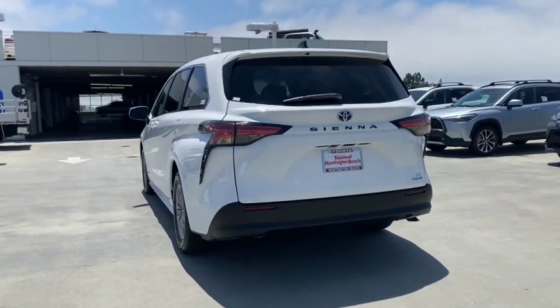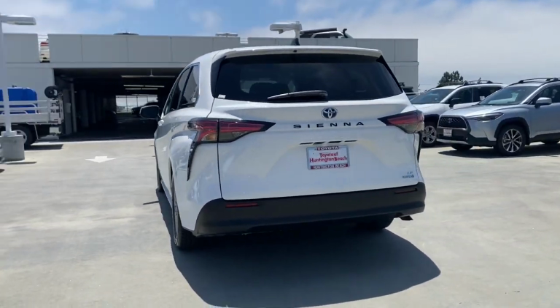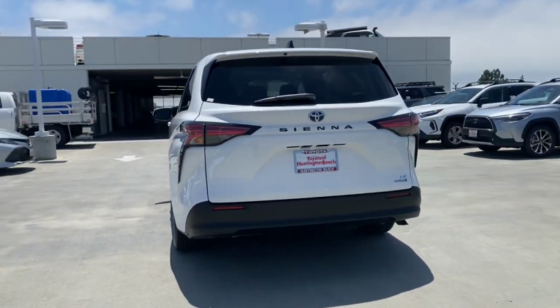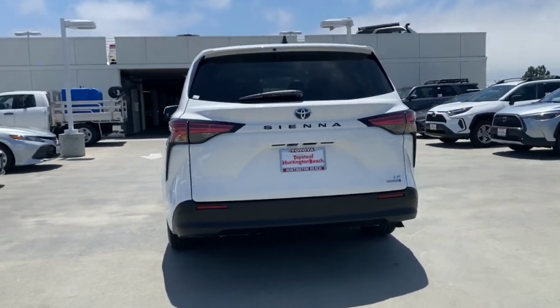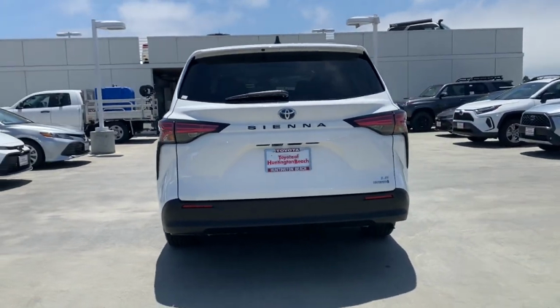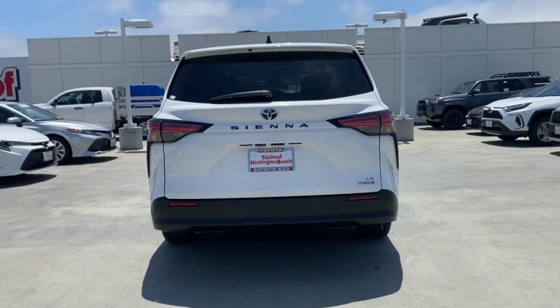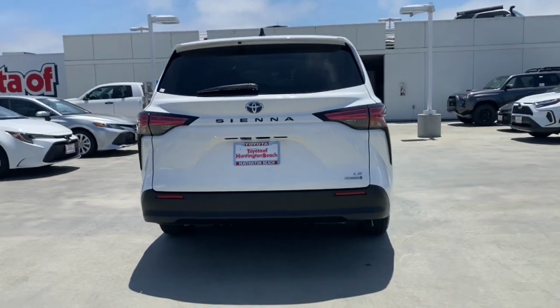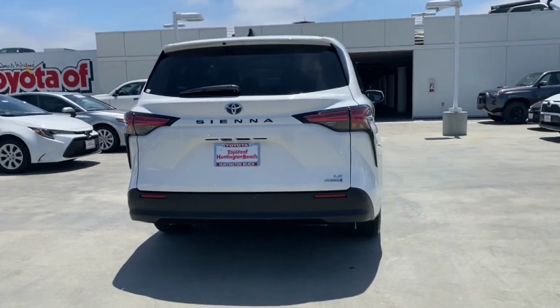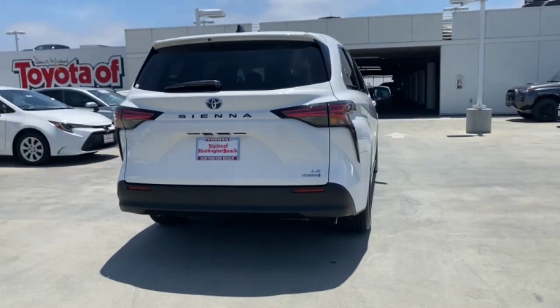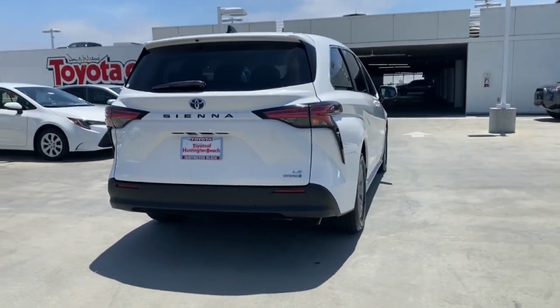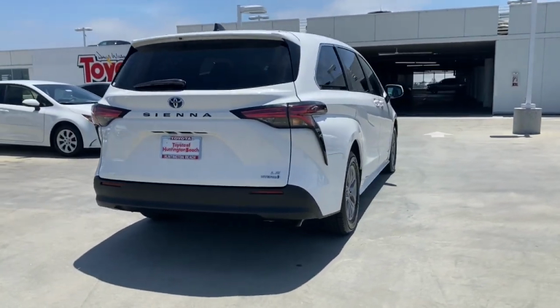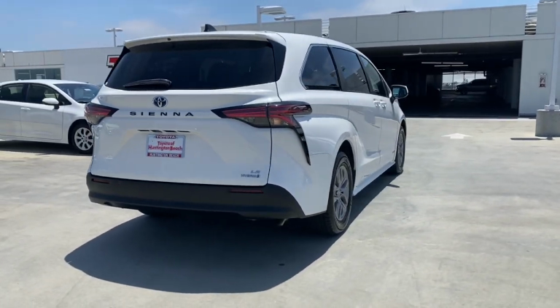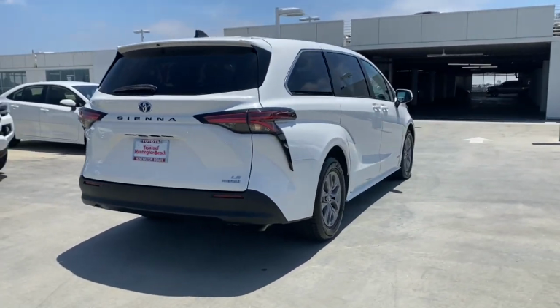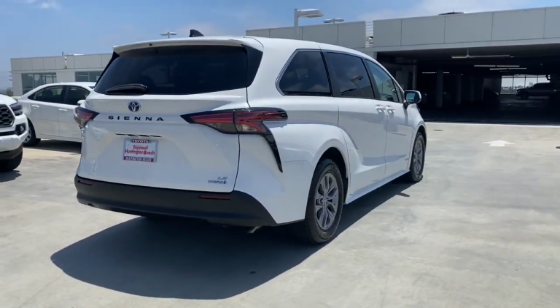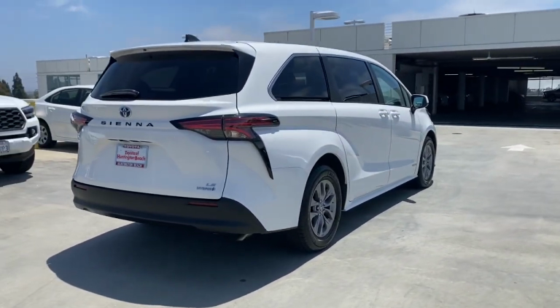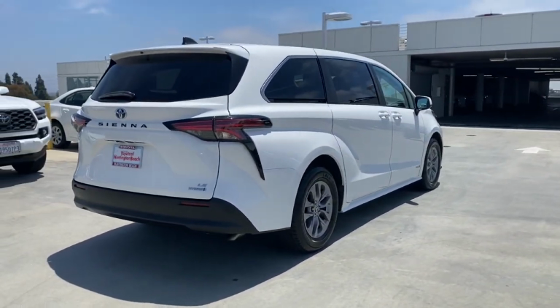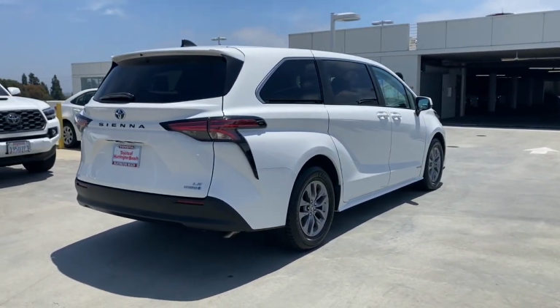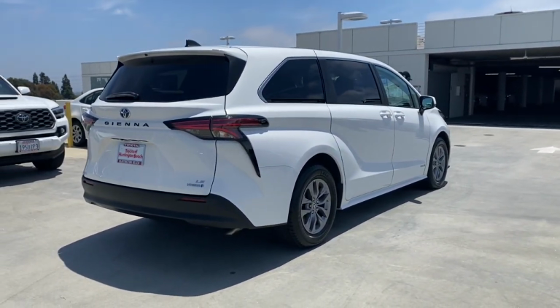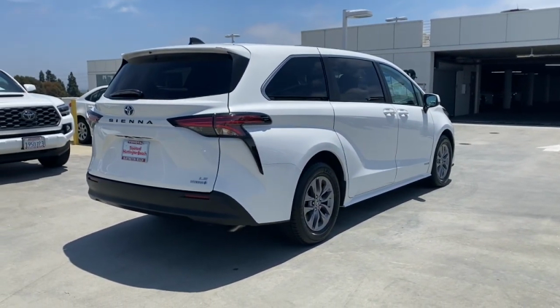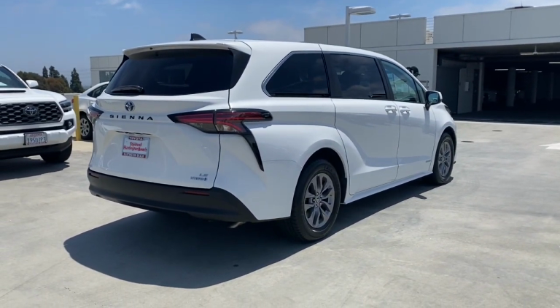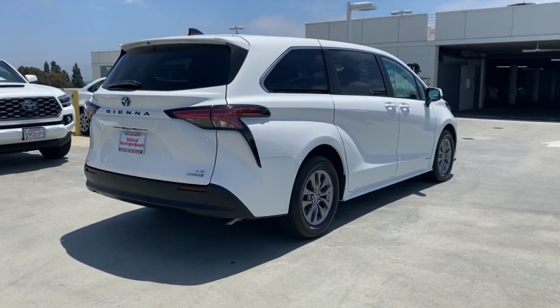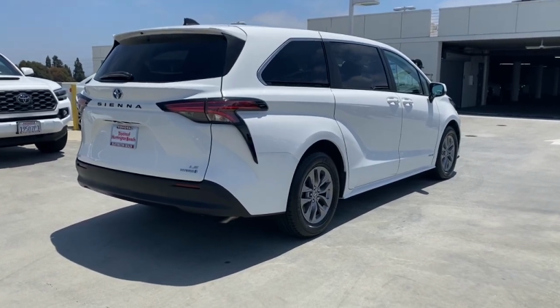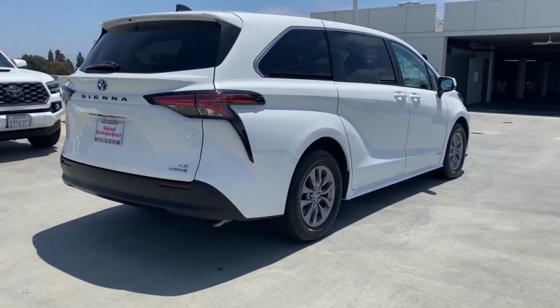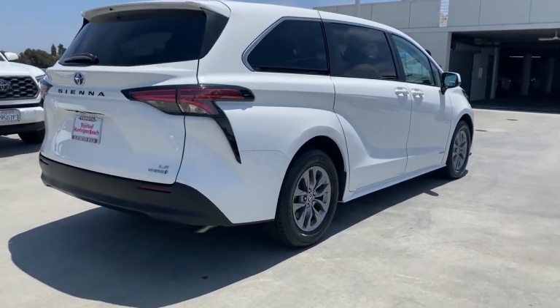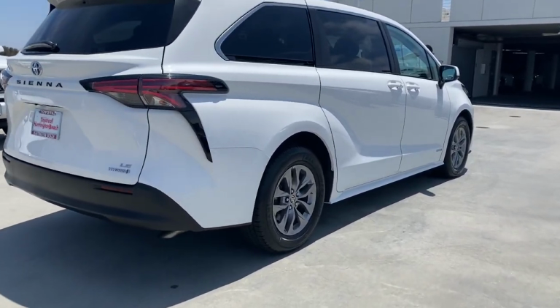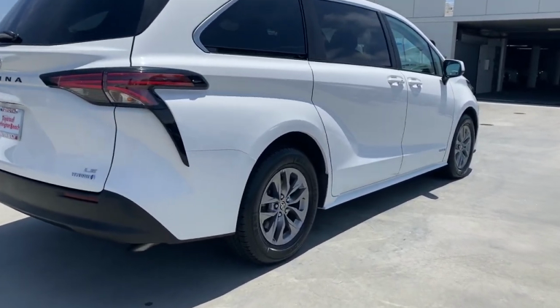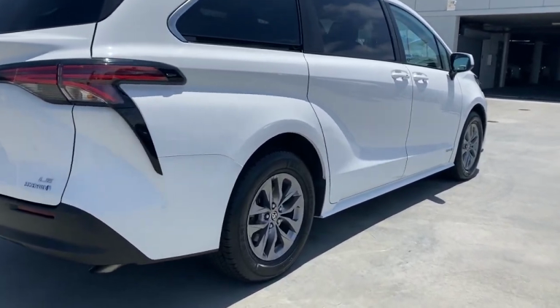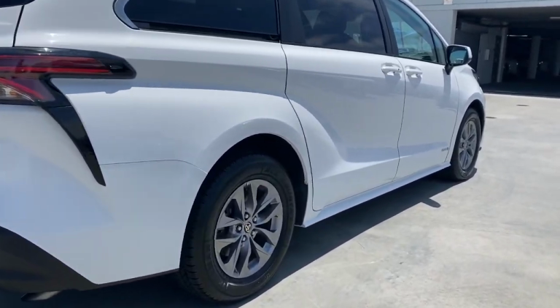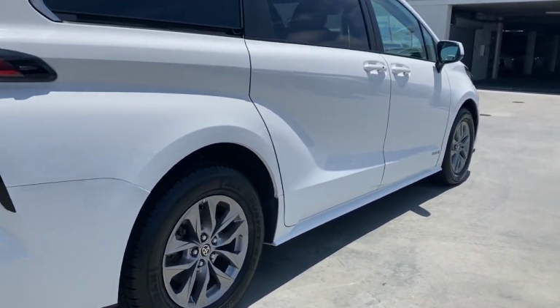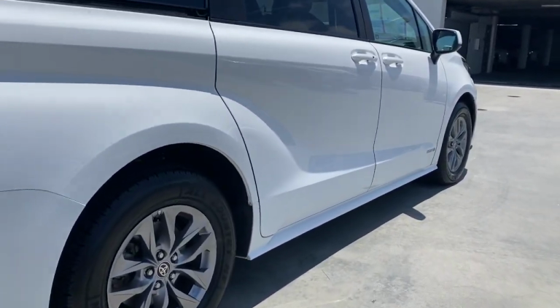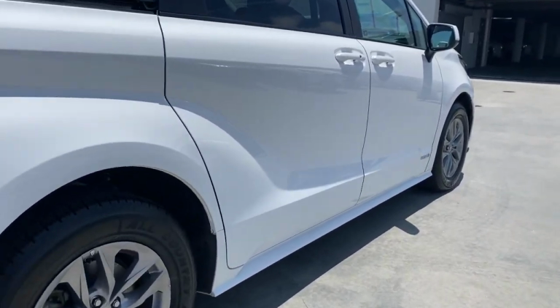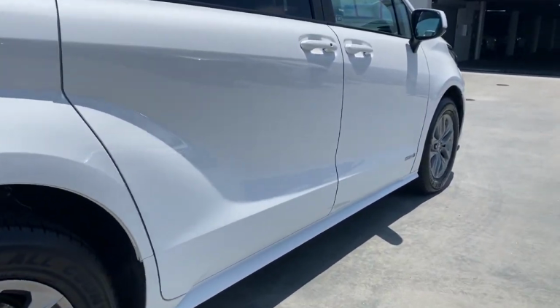It's a calm oasis in your busy life. Navigate the highways and byways in confidence, while the latest infotainment tech and creature comforts keep your passengers relaxed, connected, and entertained.